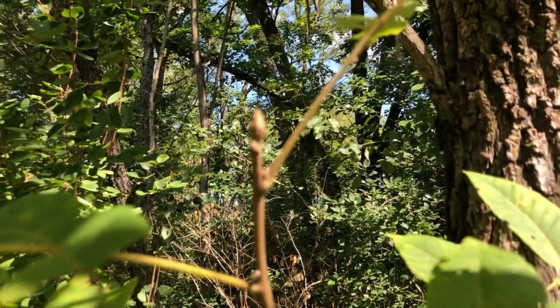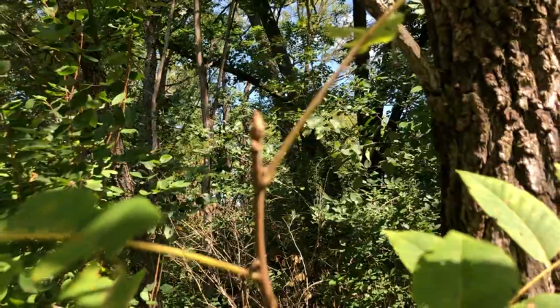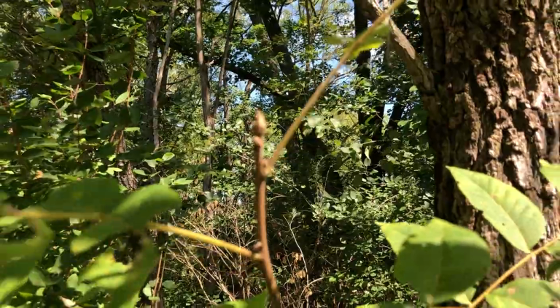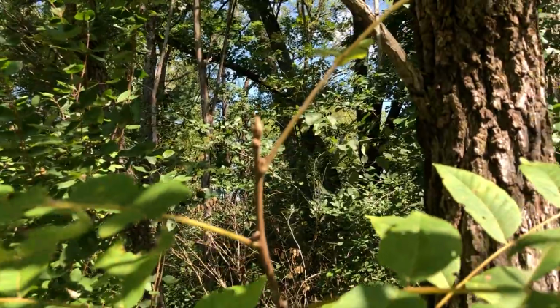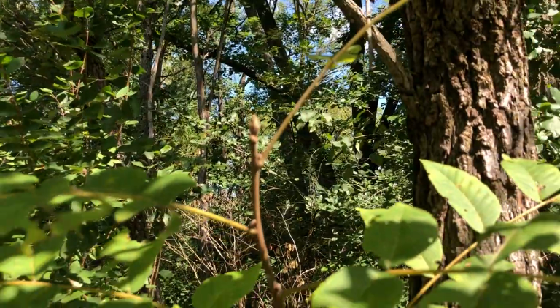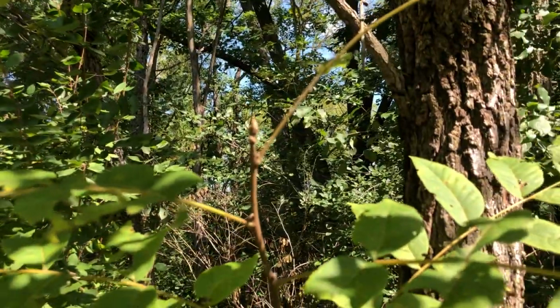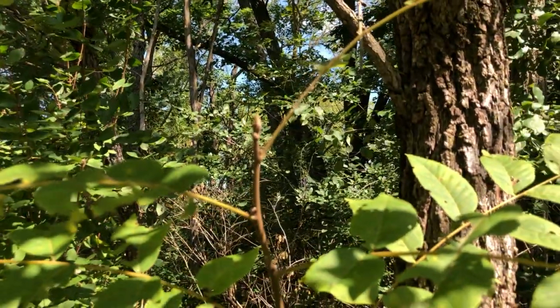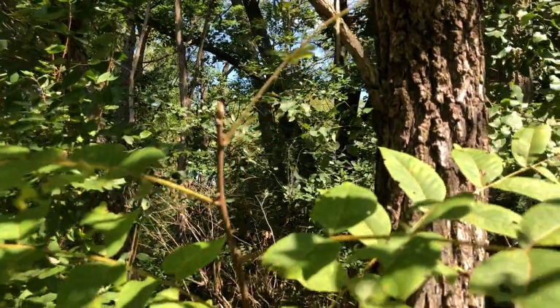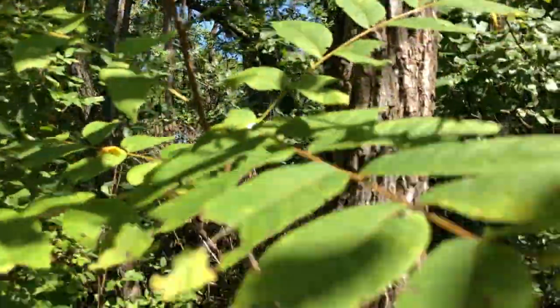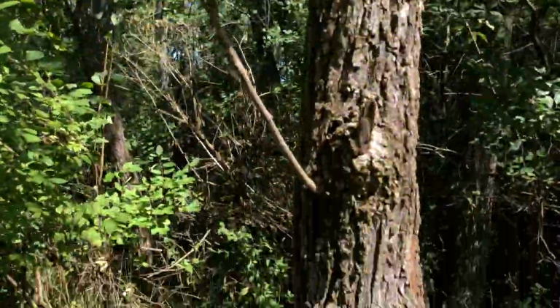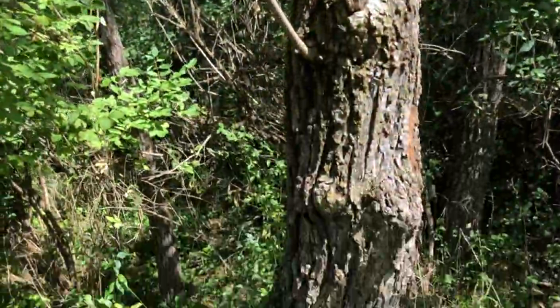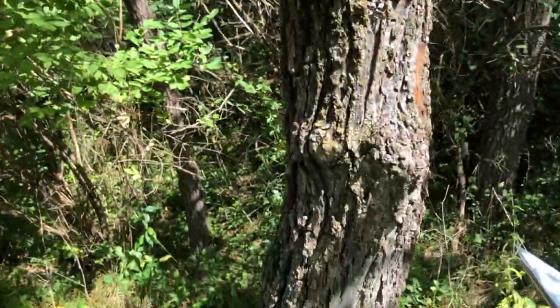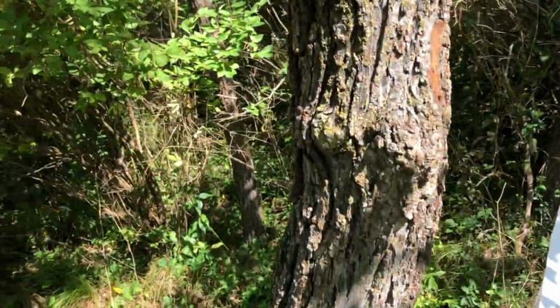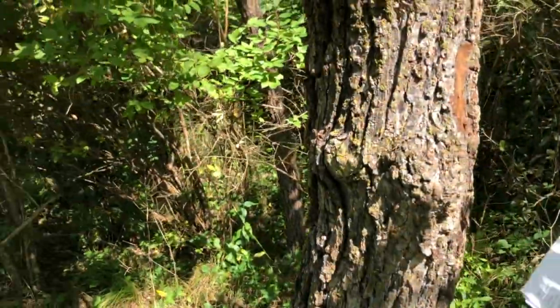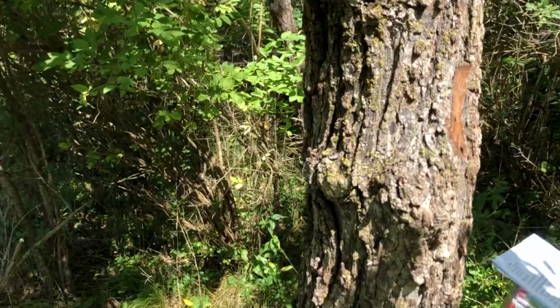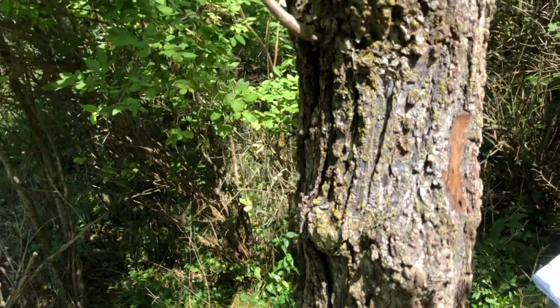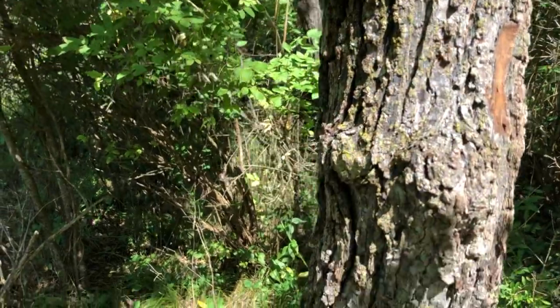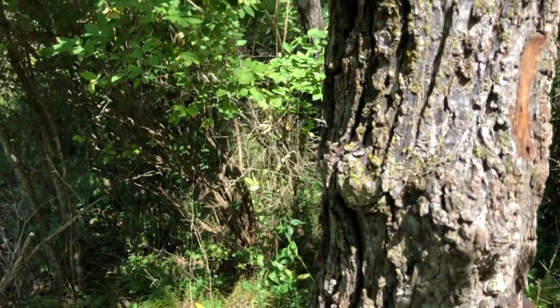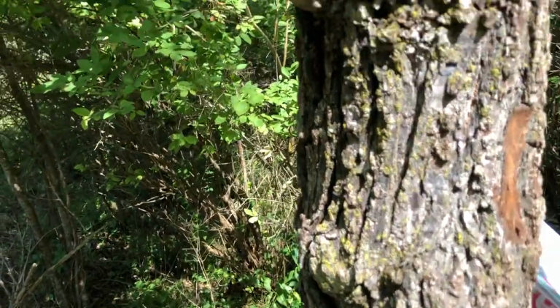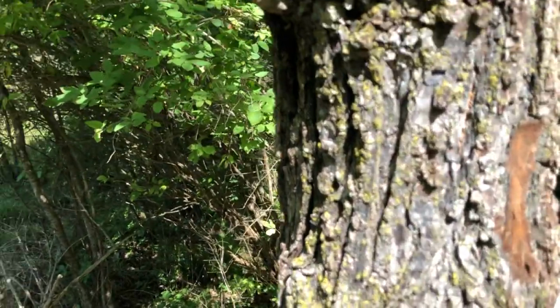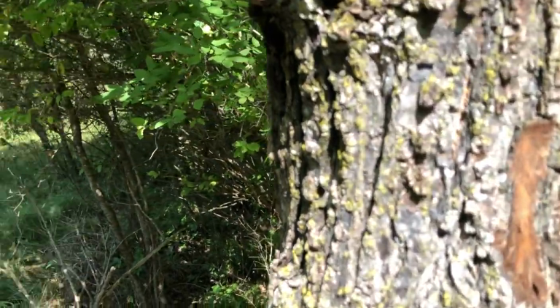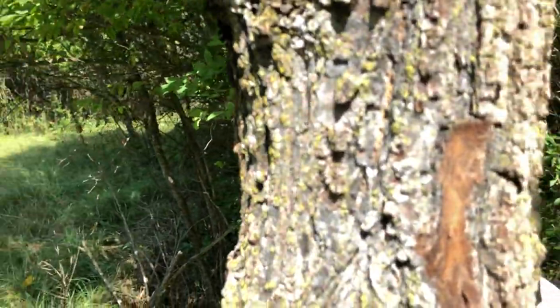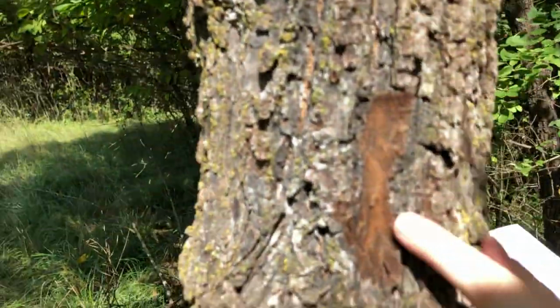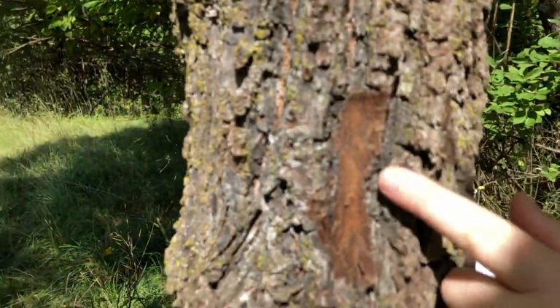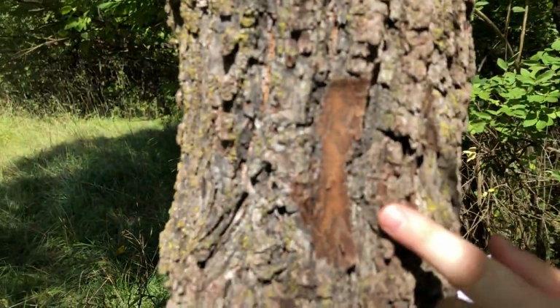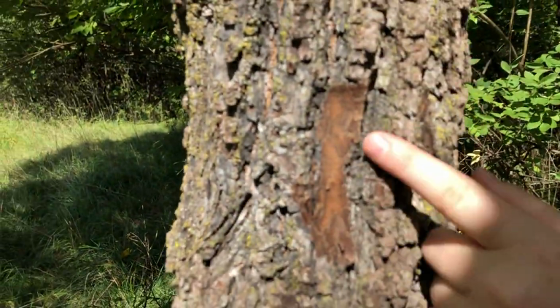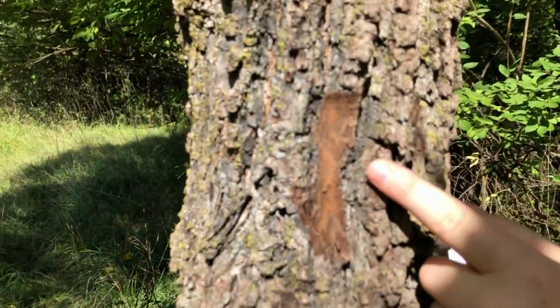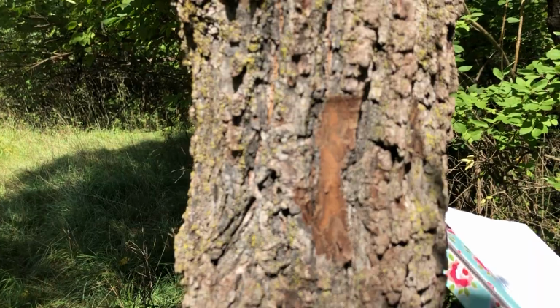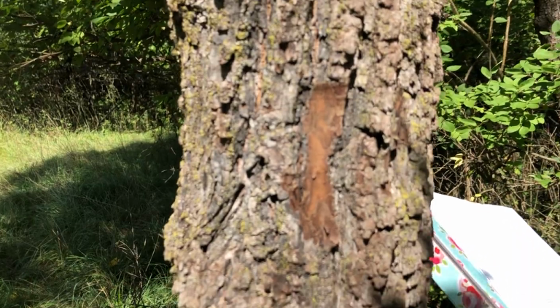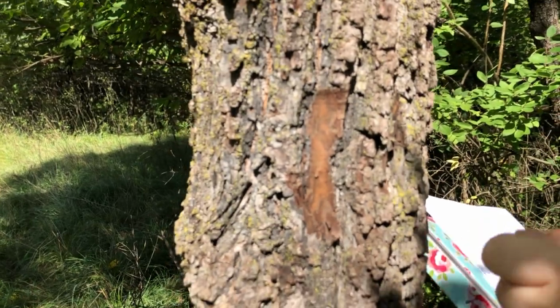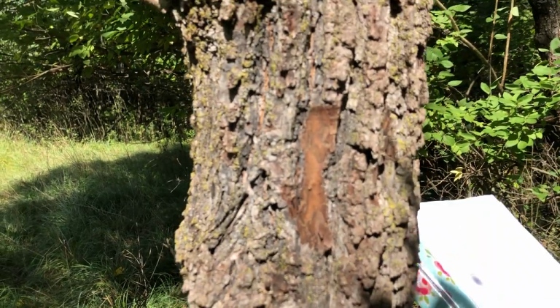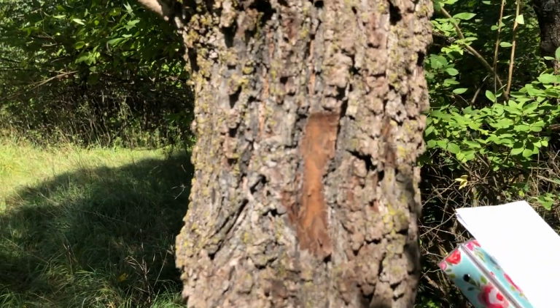The bark is dark and has tightly furrowed ridges. It's chunky, and the inner bark is a pretty dark chocolate color, which you can see by using a knife to scrape it off.